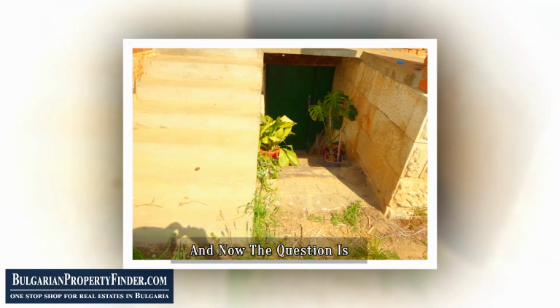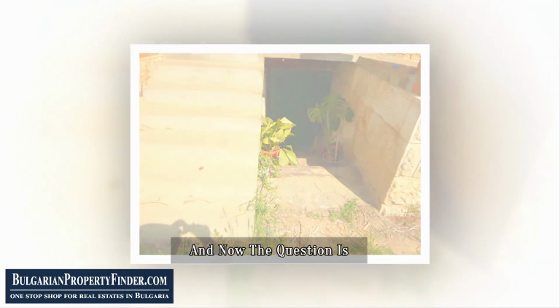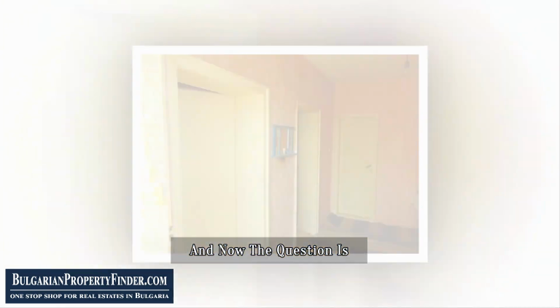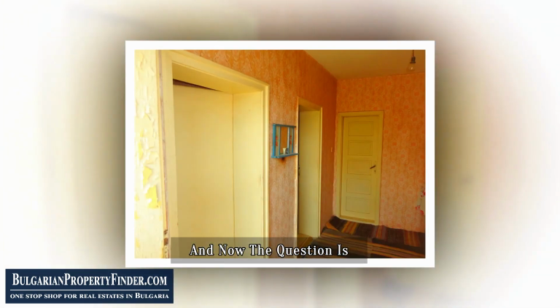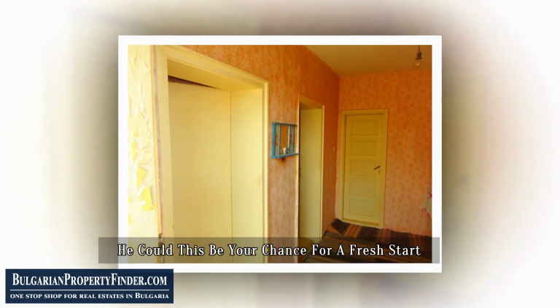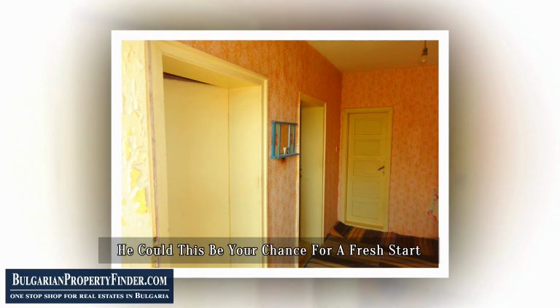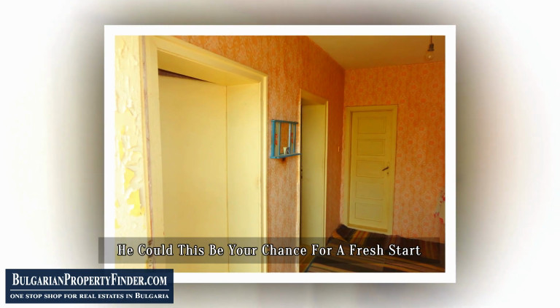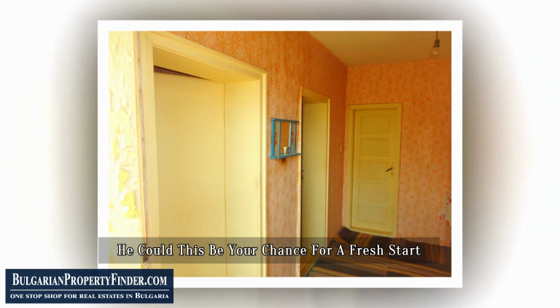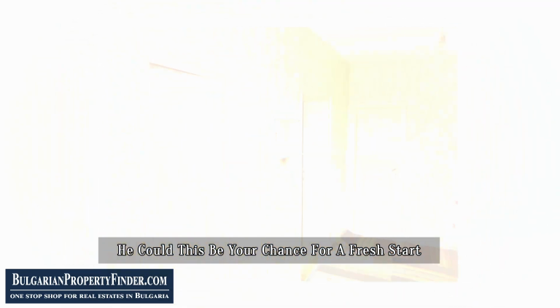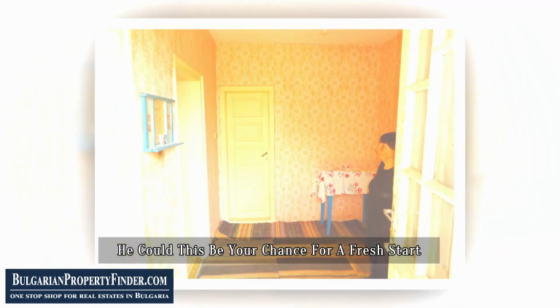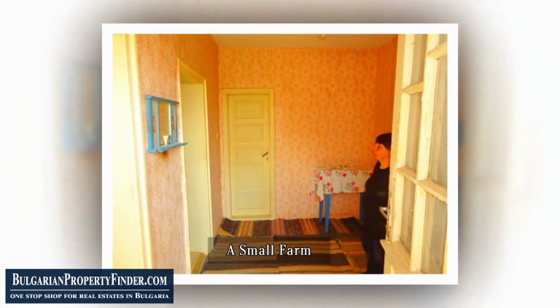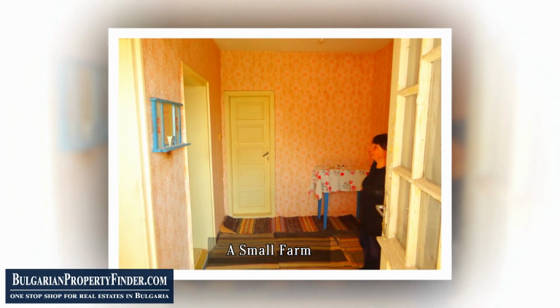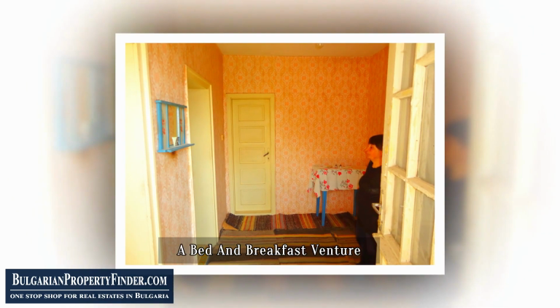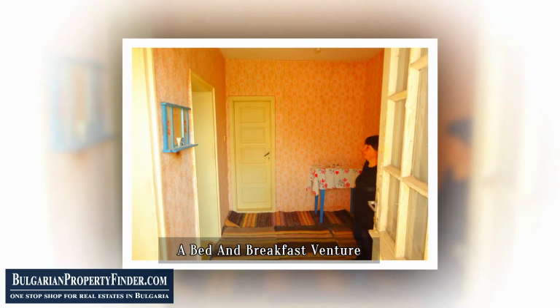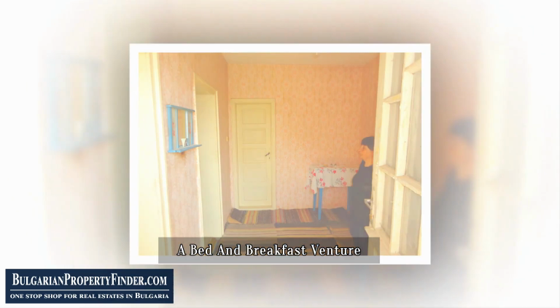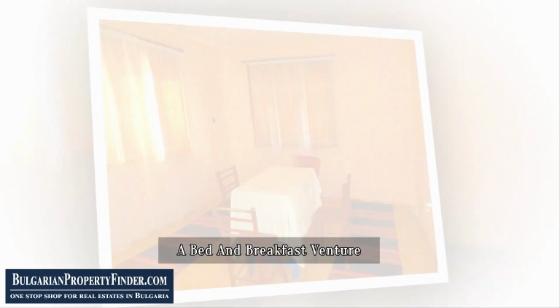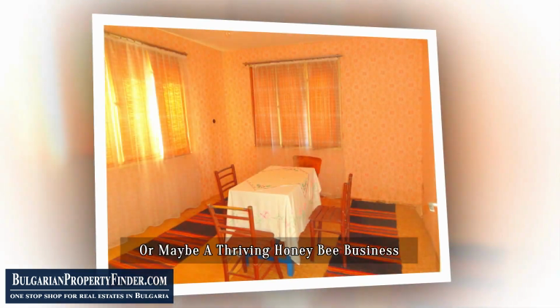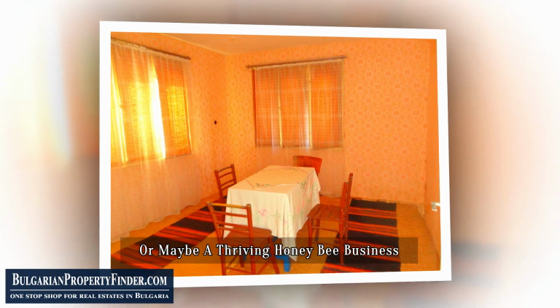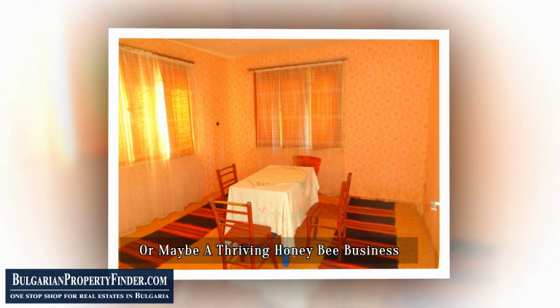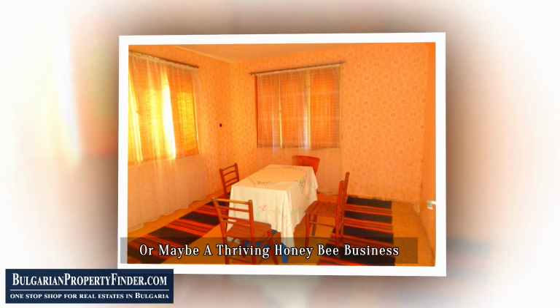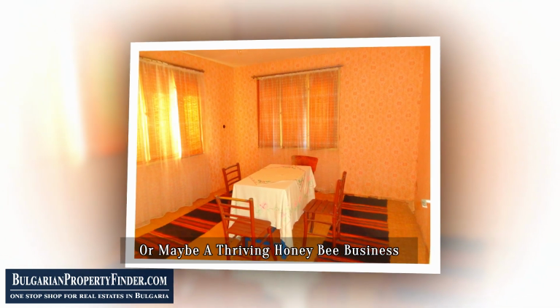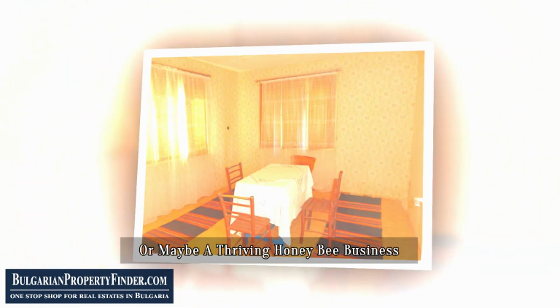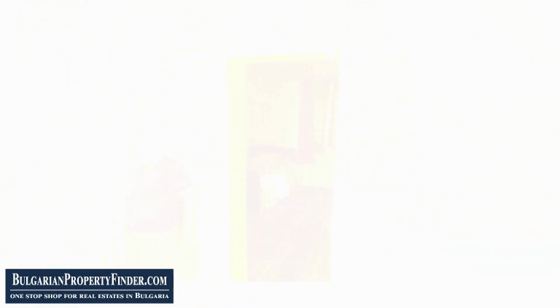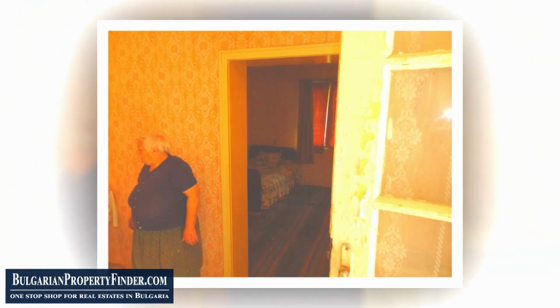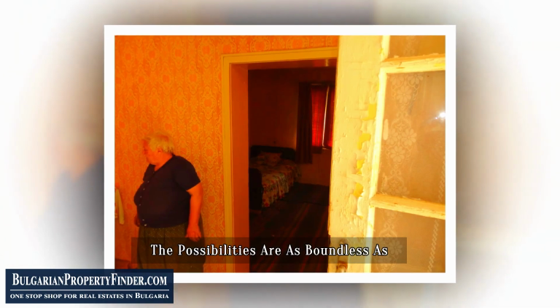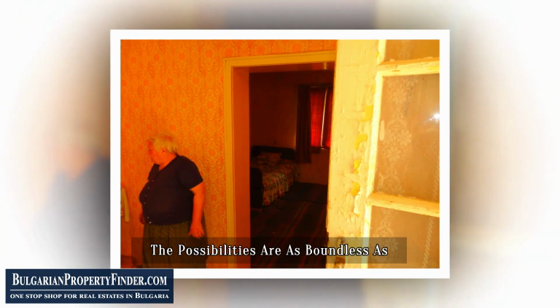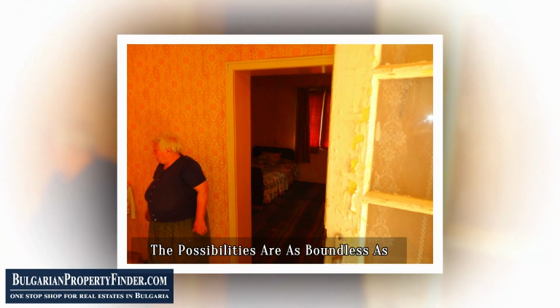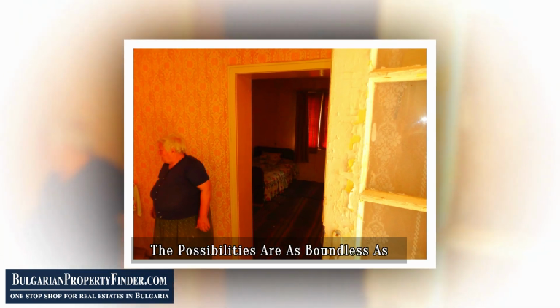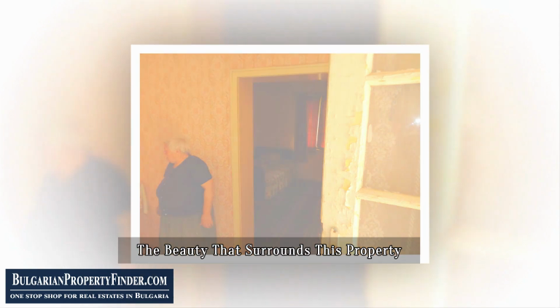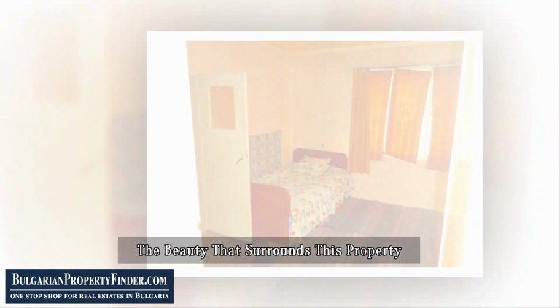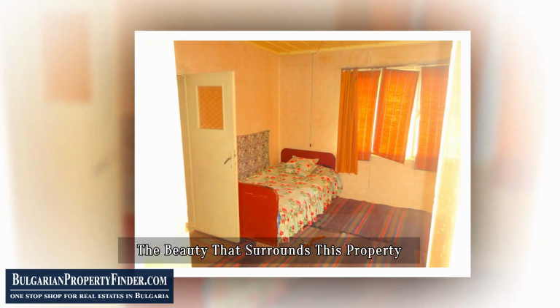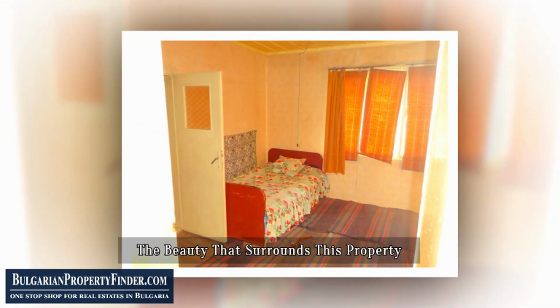And now the question is: could this be your chance for a fresh start? A small farm, a bed and breakfast venture, or maybe a thriving honeybee business? The possibilities are as boundless as the beauty that surrounds this property.